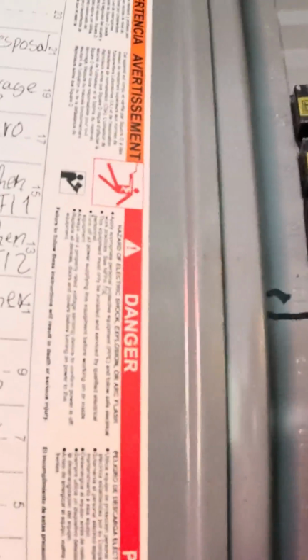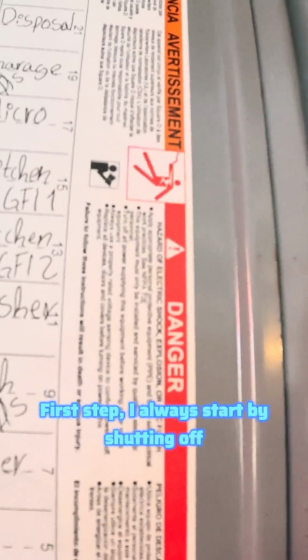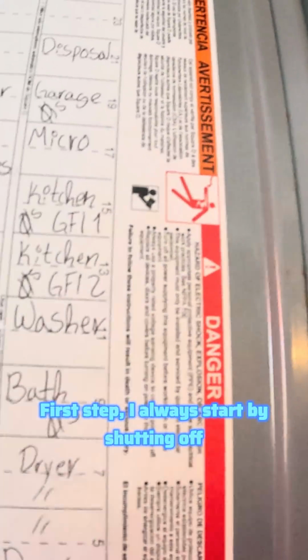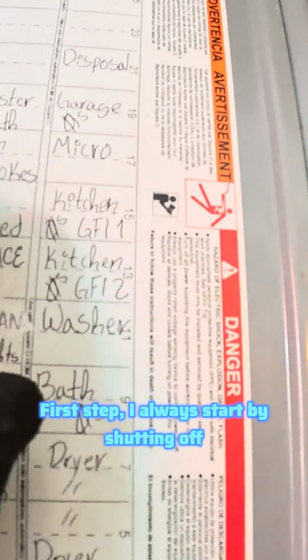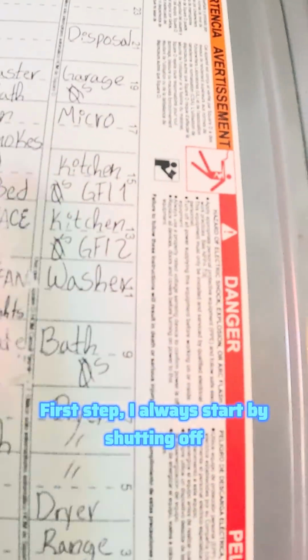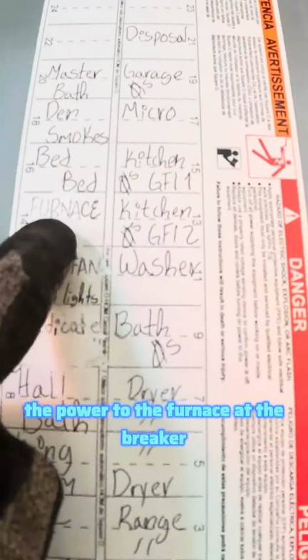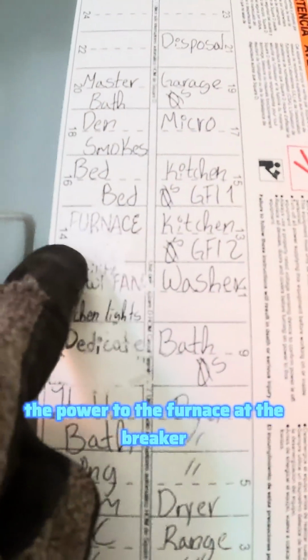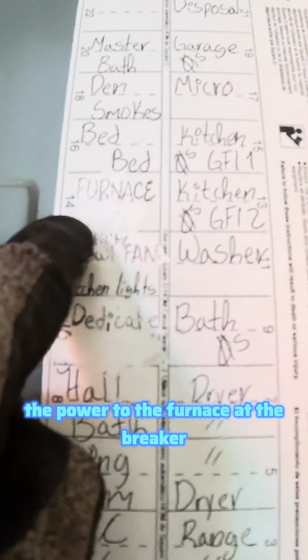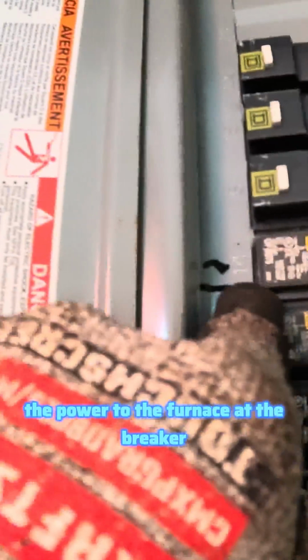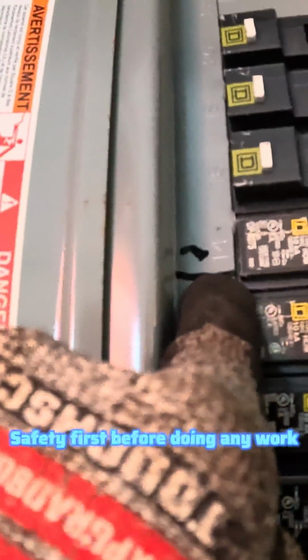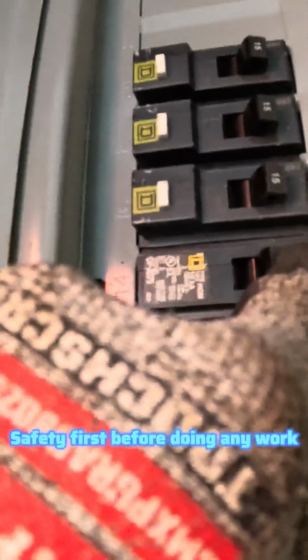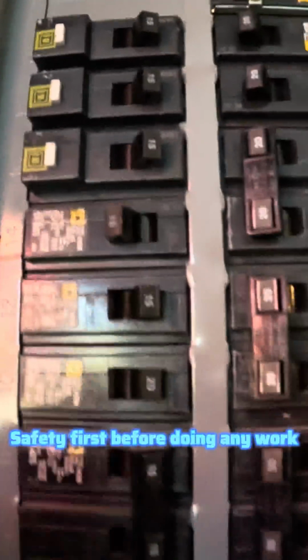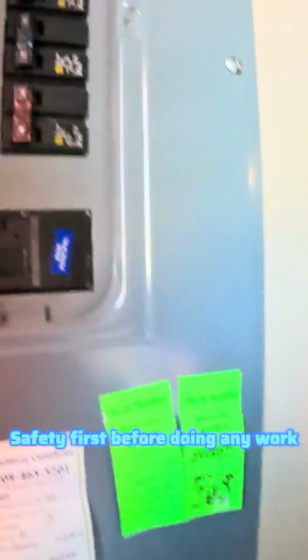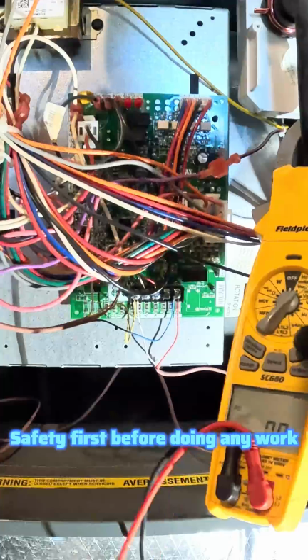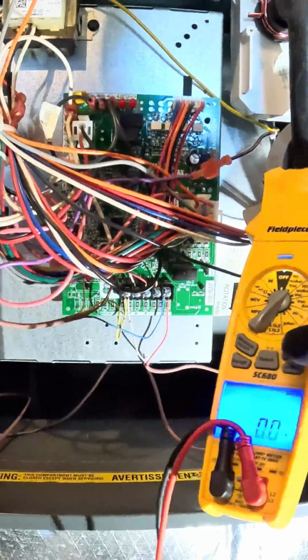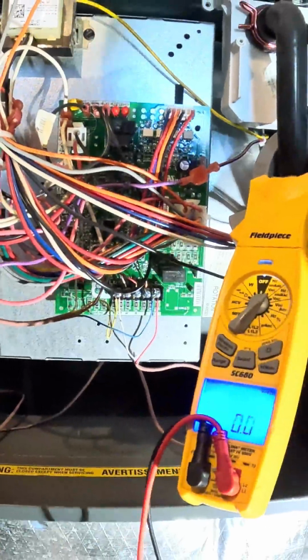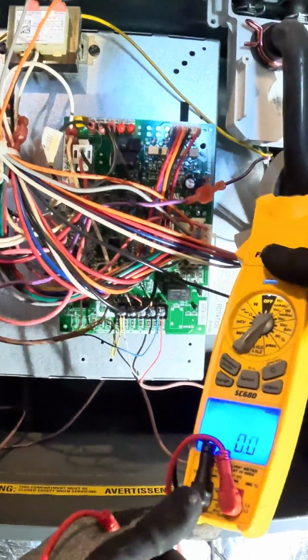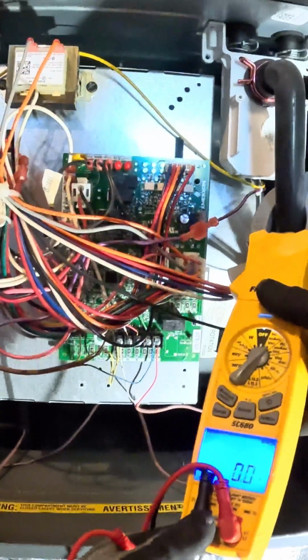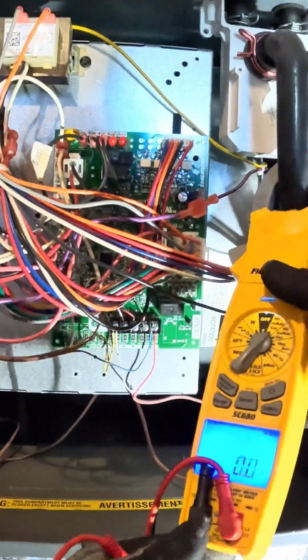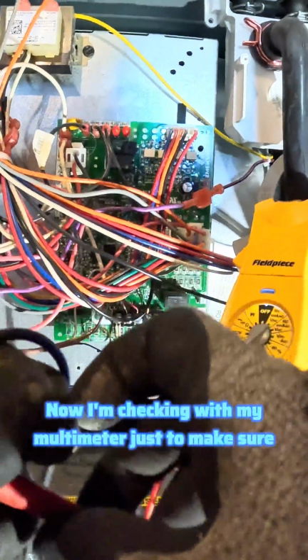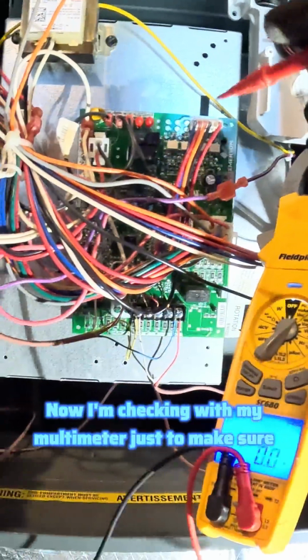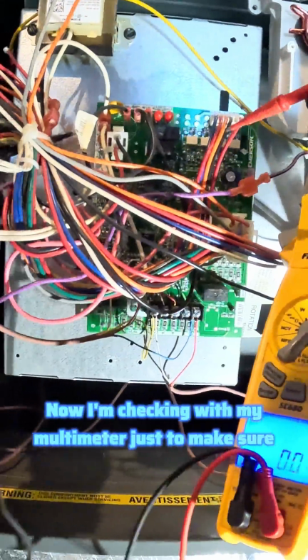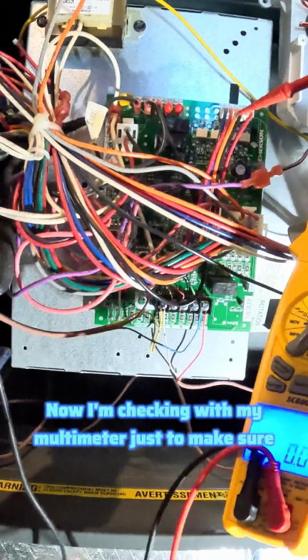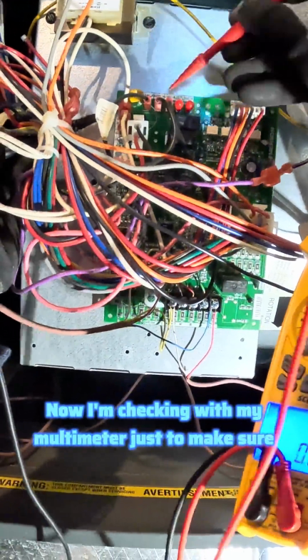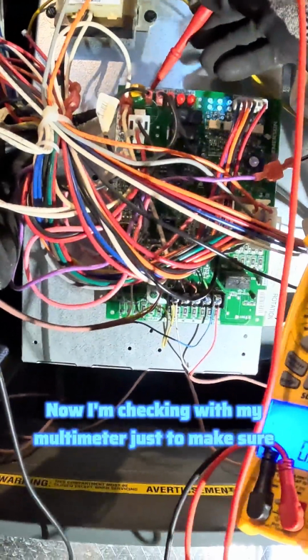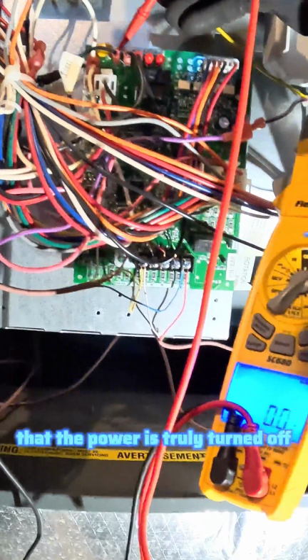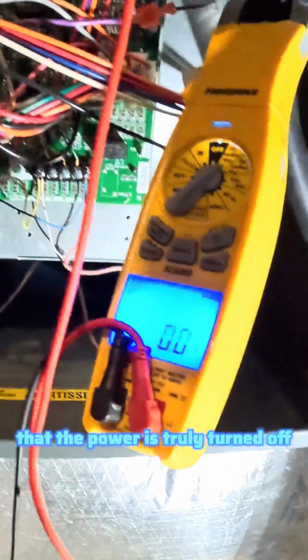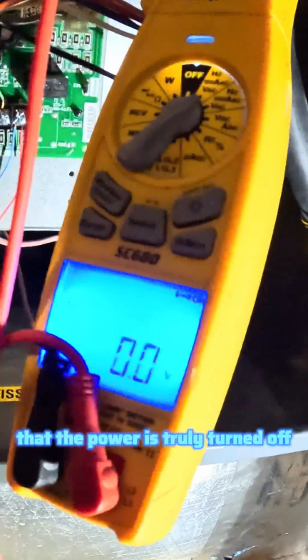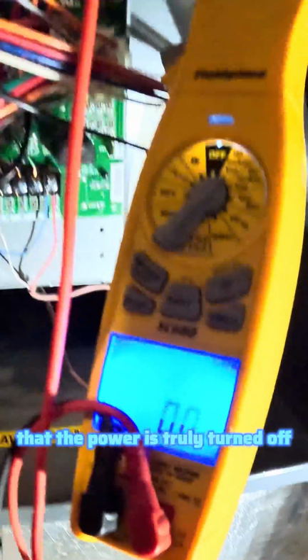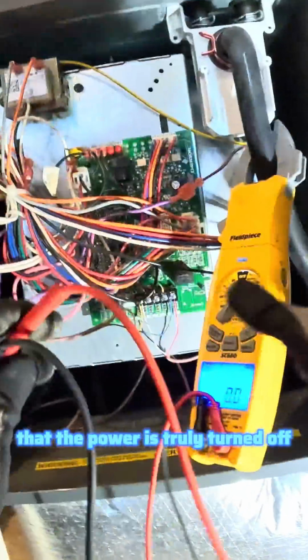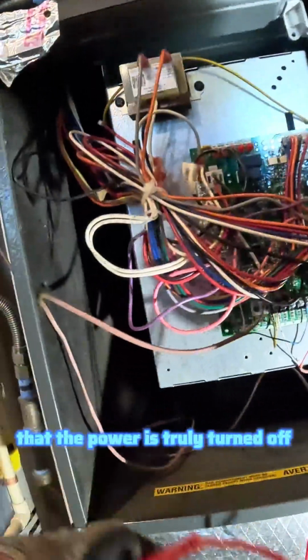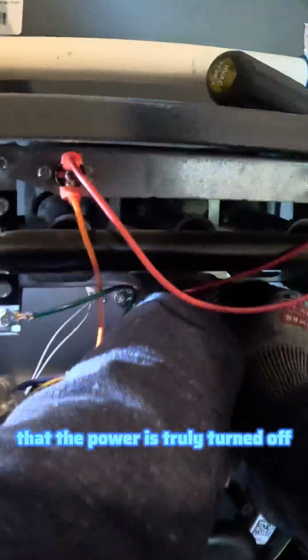First step, I always start by shutting off the power to the furnace at the breaker — safety first before doing any work. Now I'm checking with my multimeter just to make sure that the power is truly turned off.